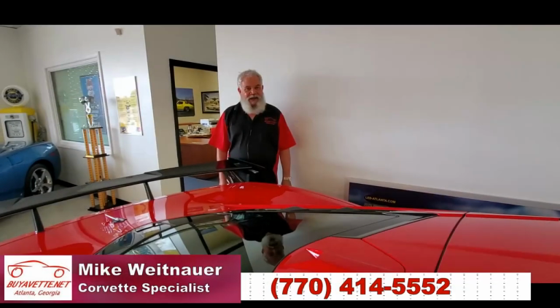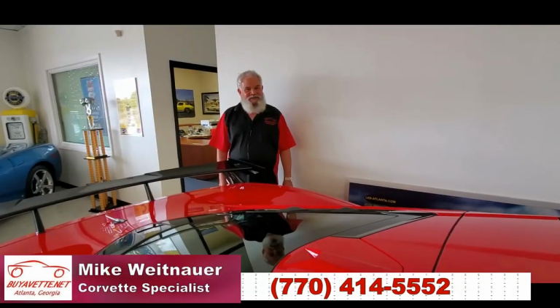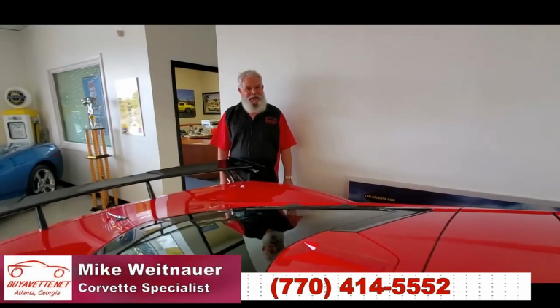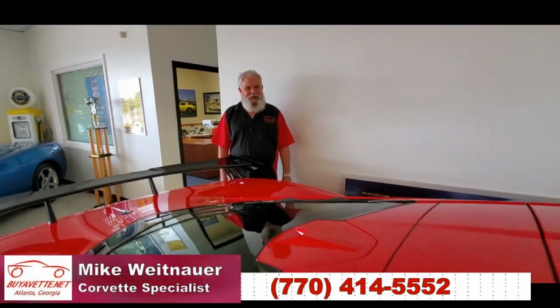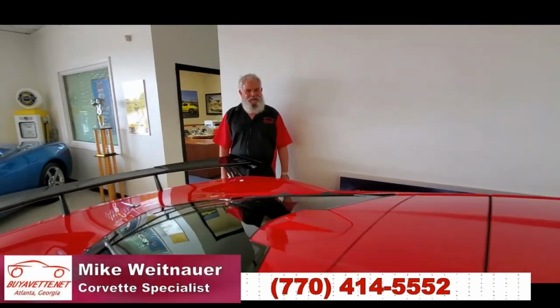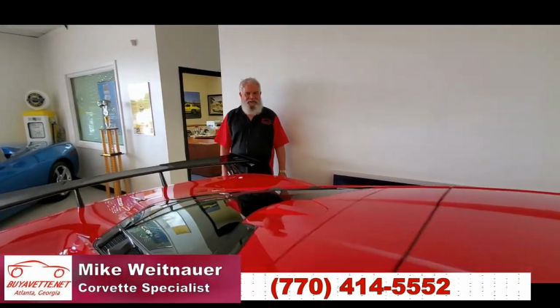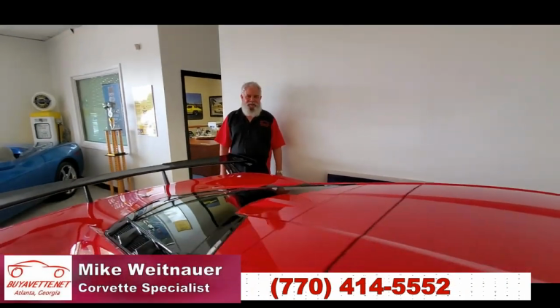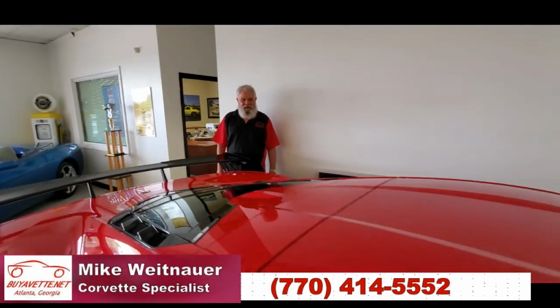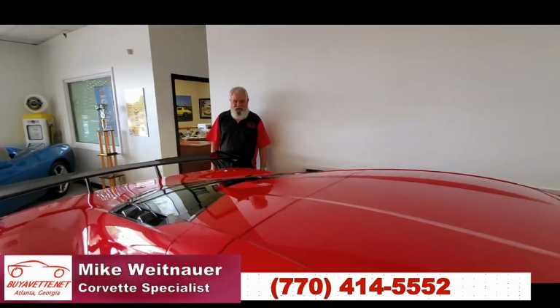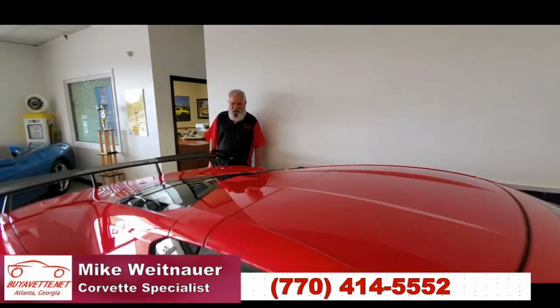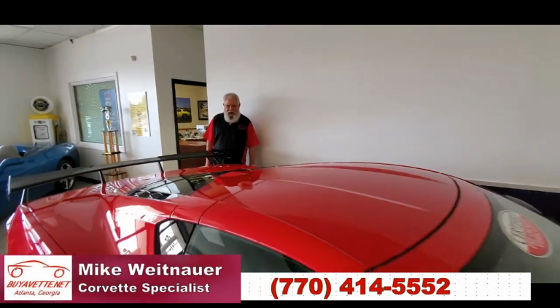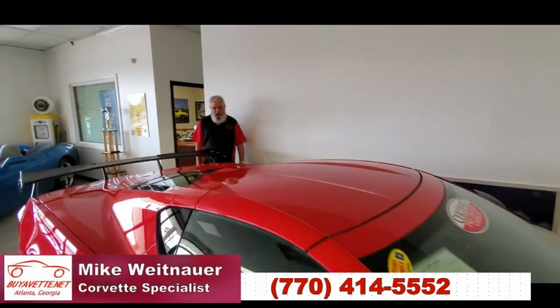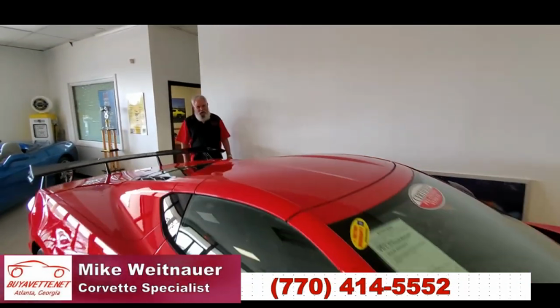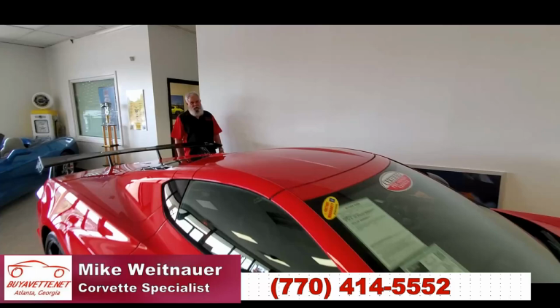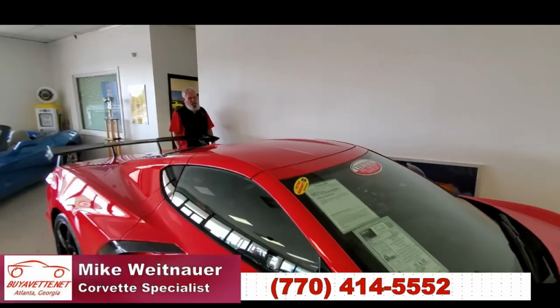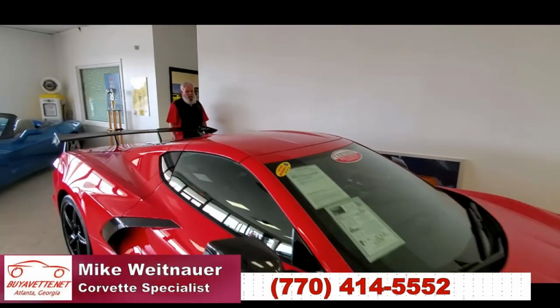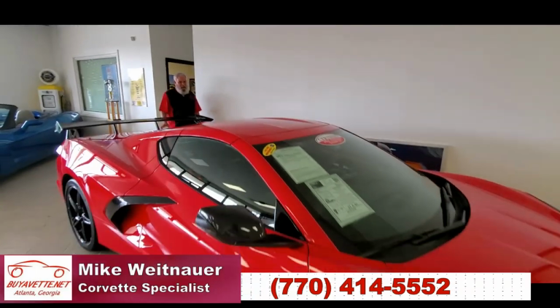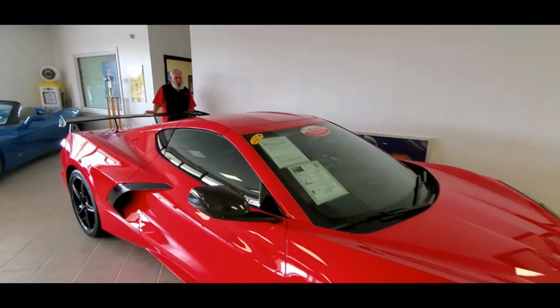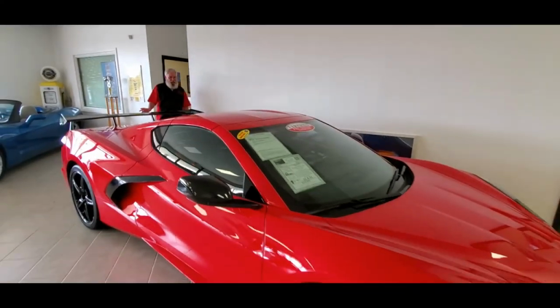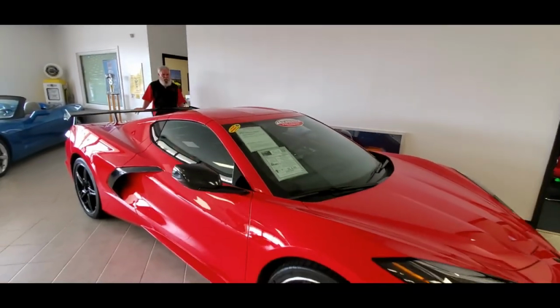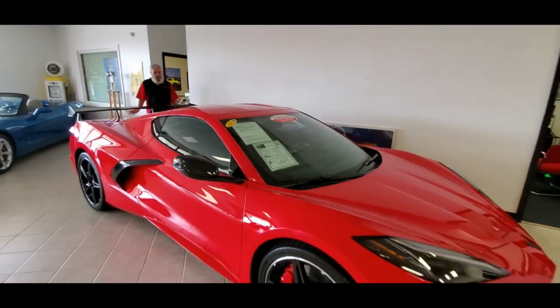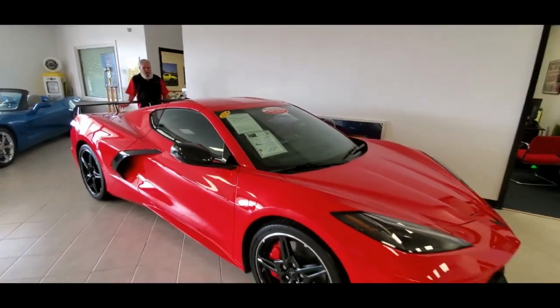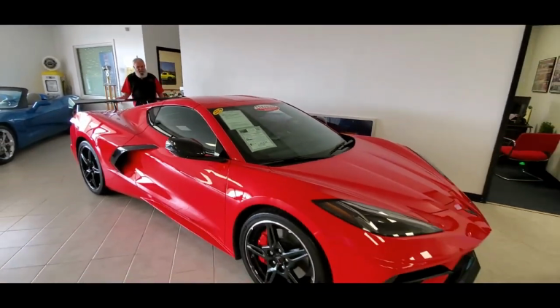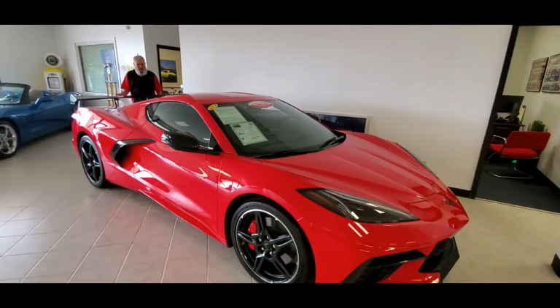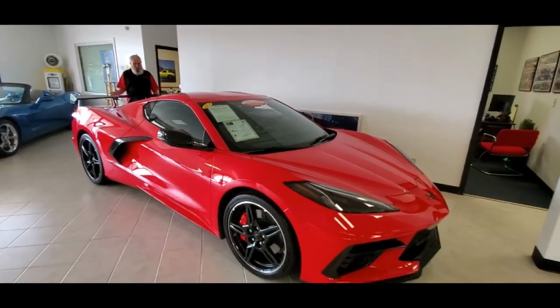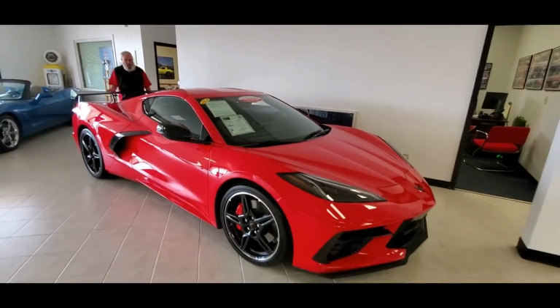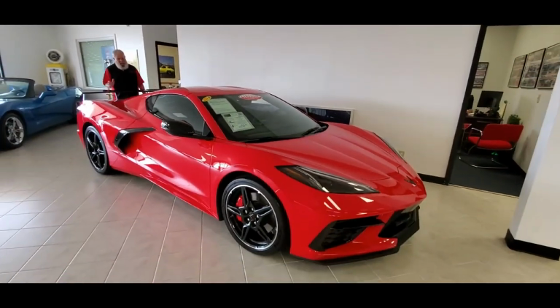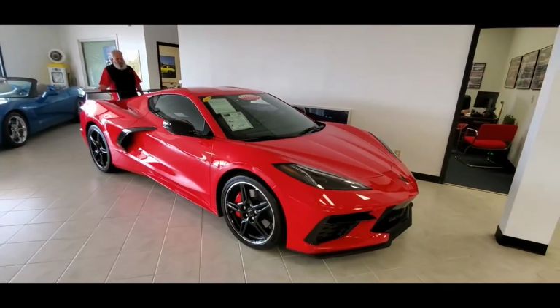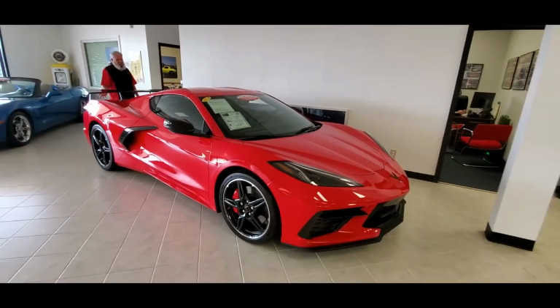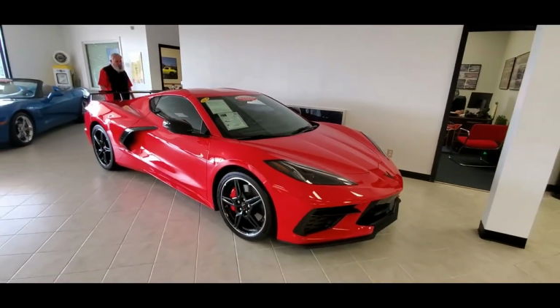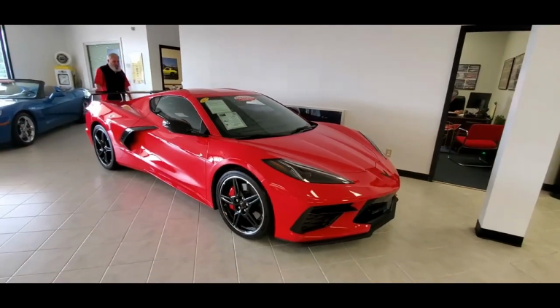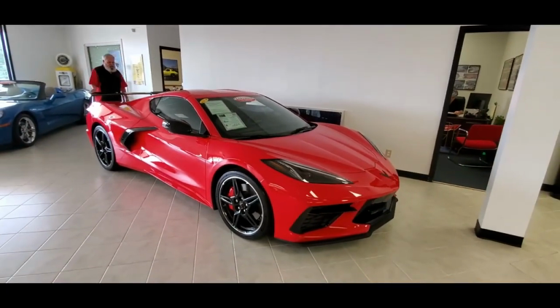Hey, this is Mike at BuyAVet. Got something special to show you today. We're known for selling the best pre-owned Corvettes, and today I've got one that's as close to new as you're going to see.